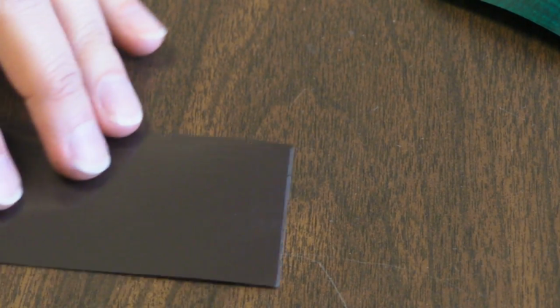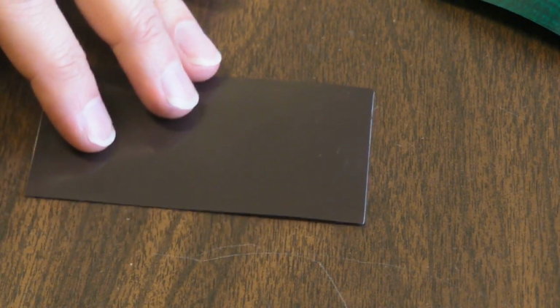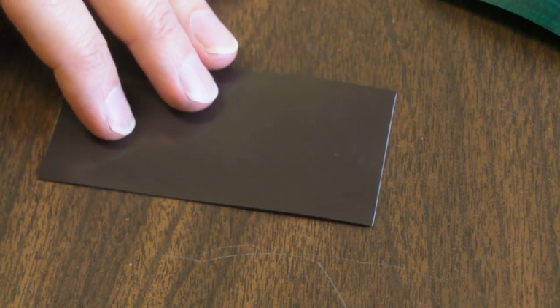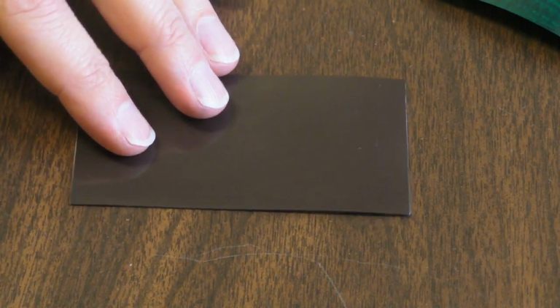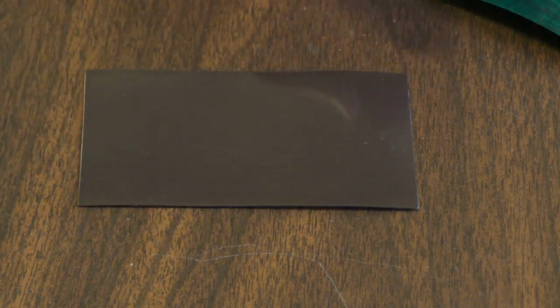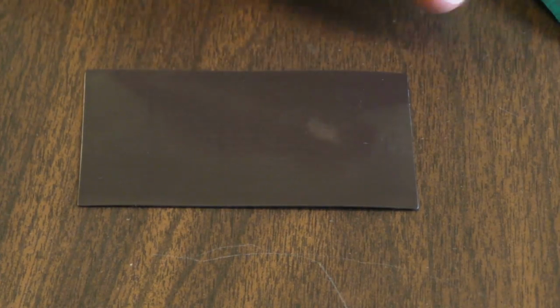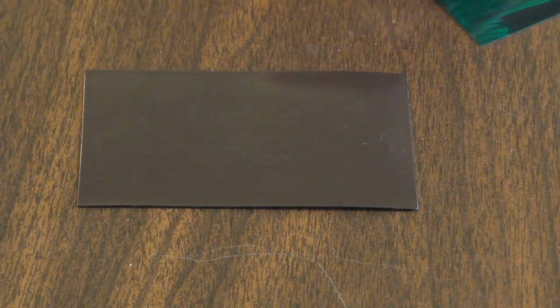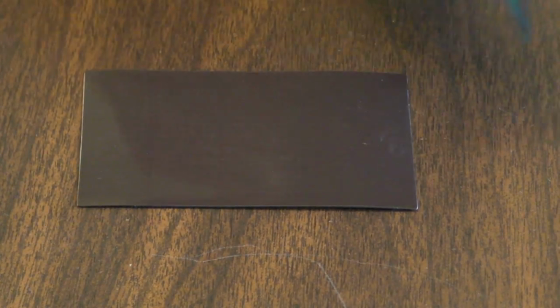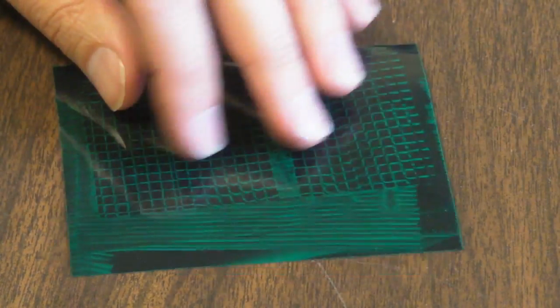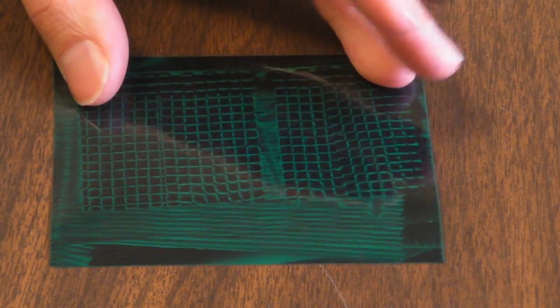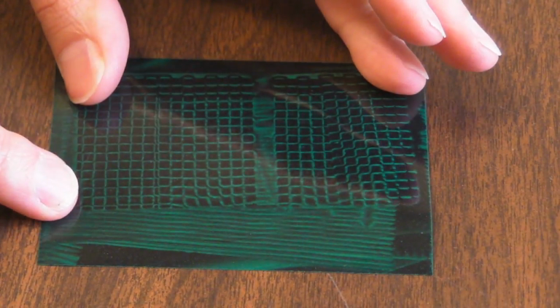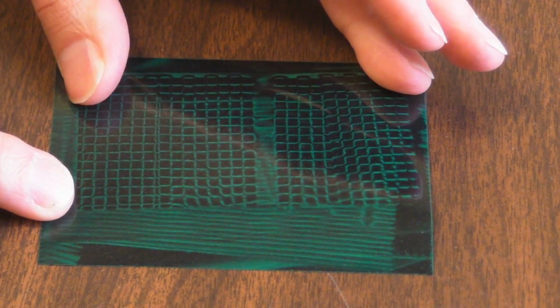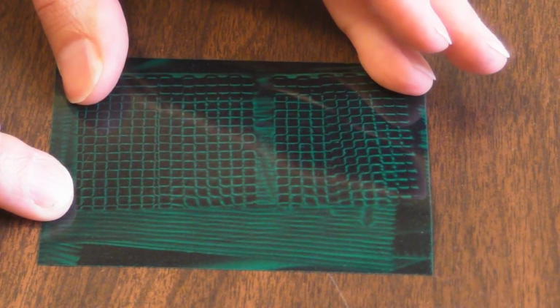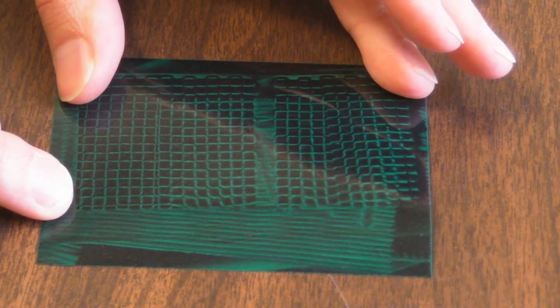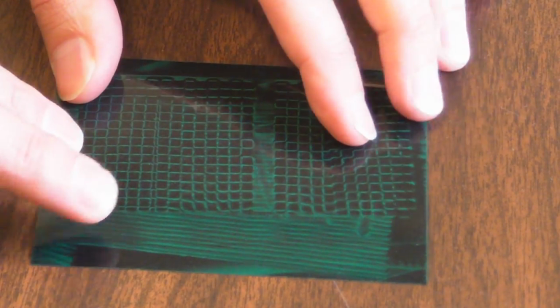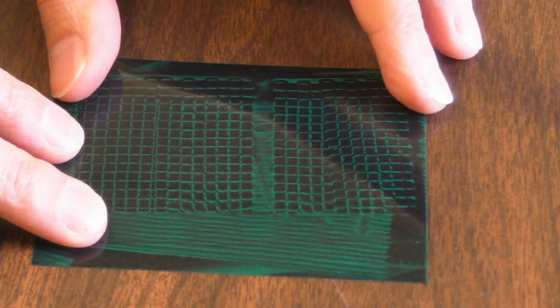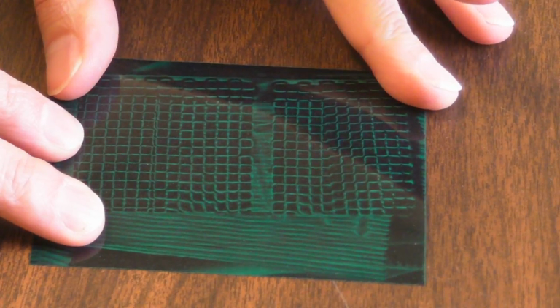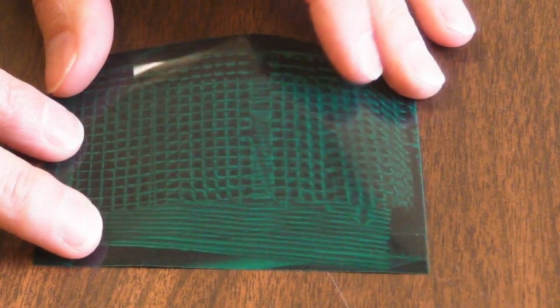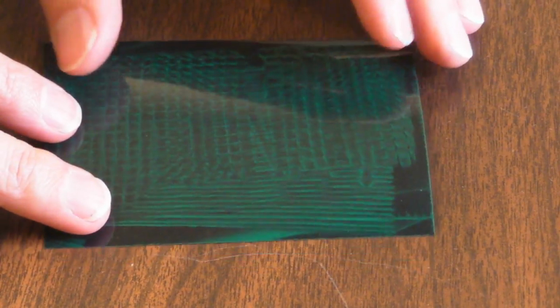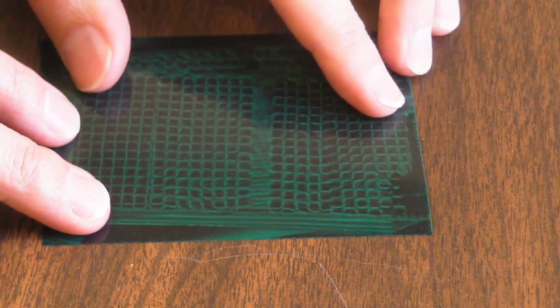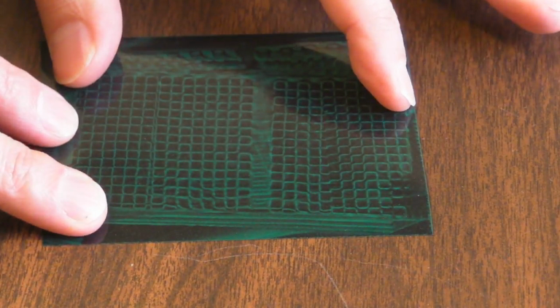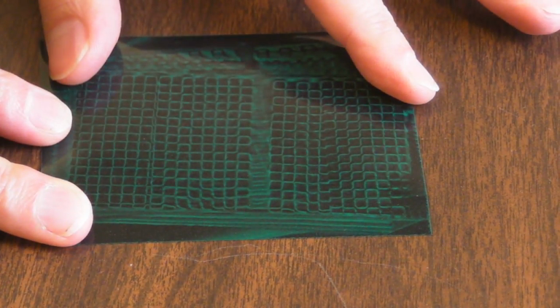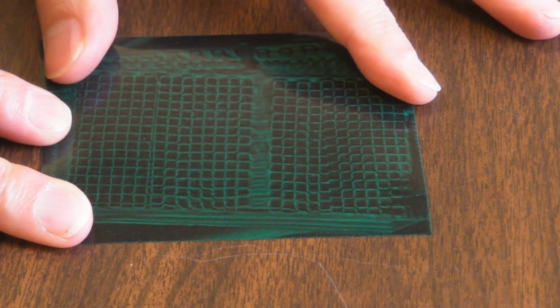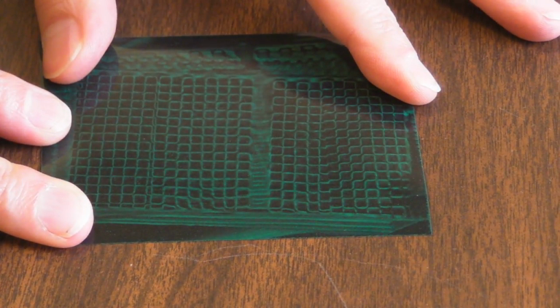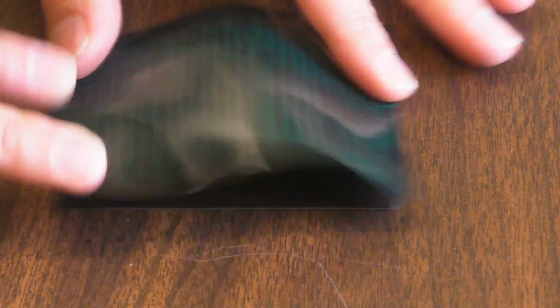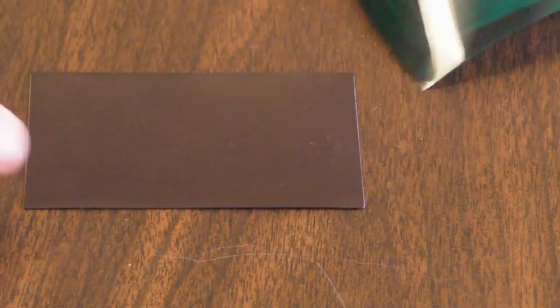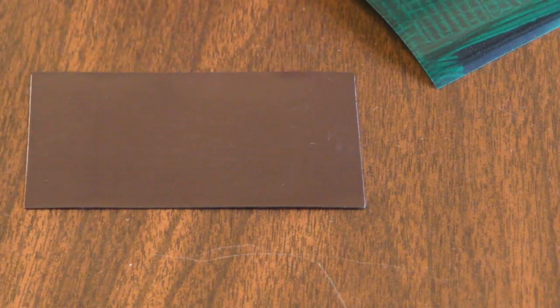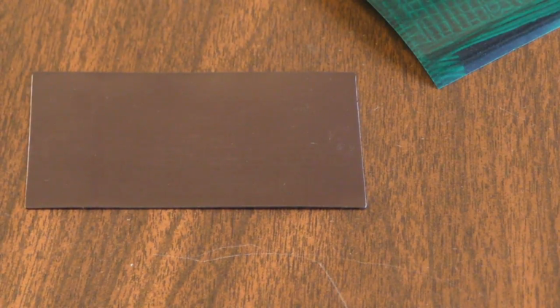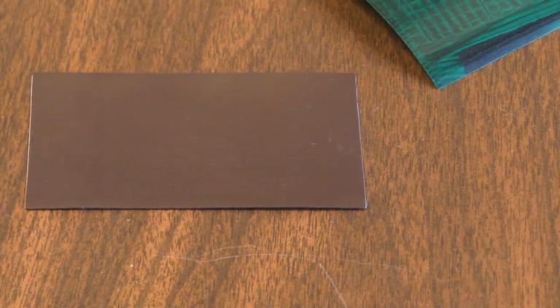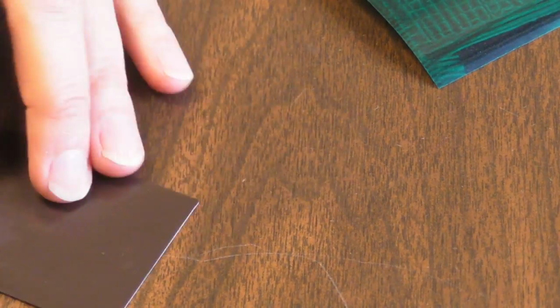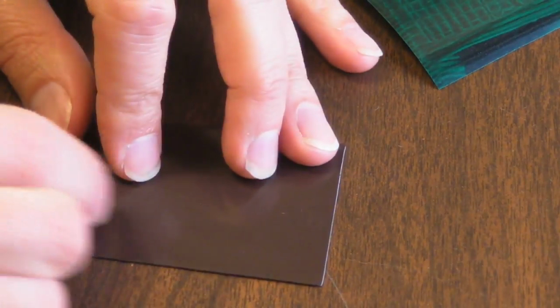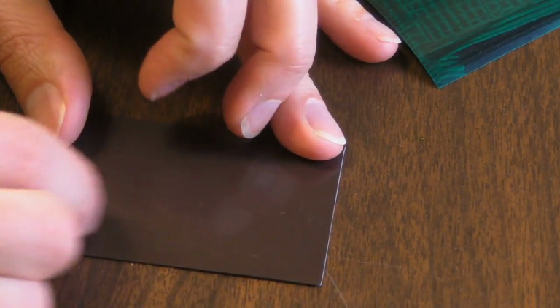Let's take a look. Not very neat, but you get the idea. I'll wipe it again.